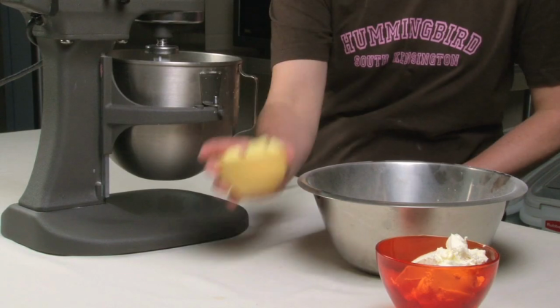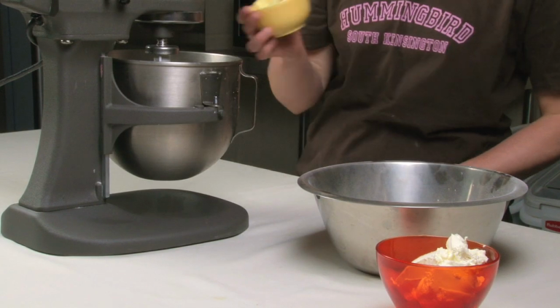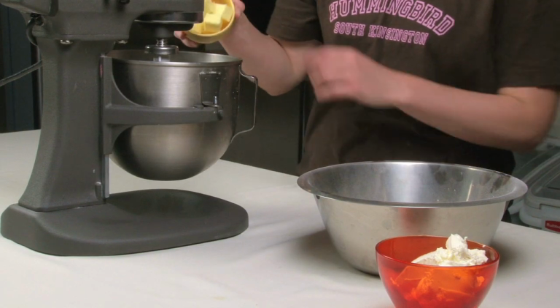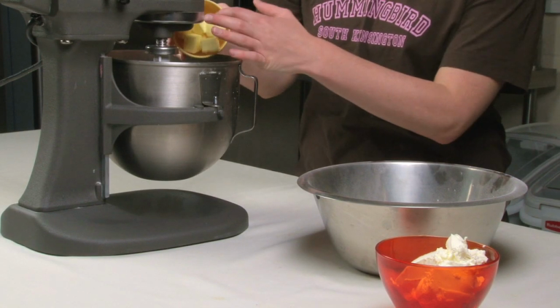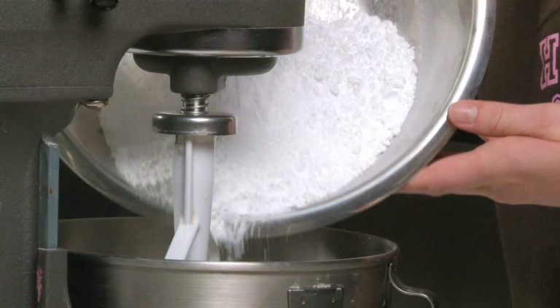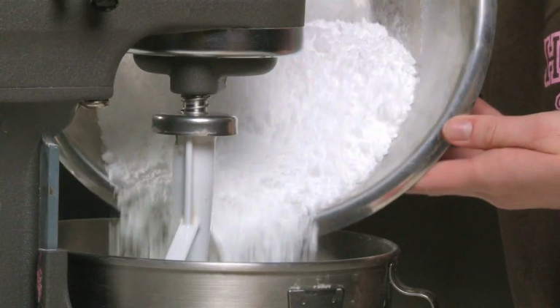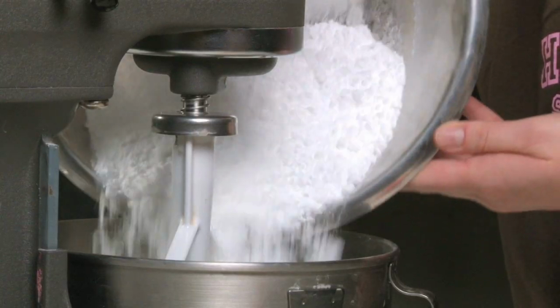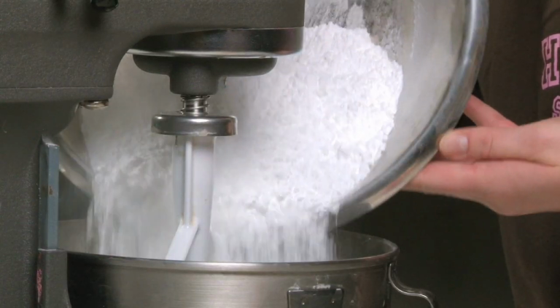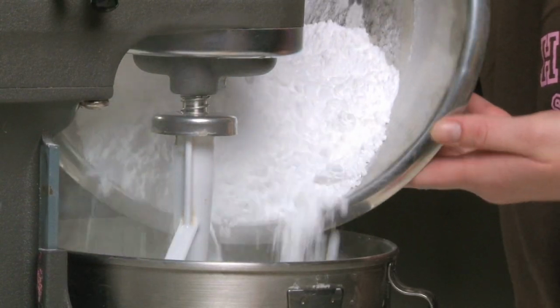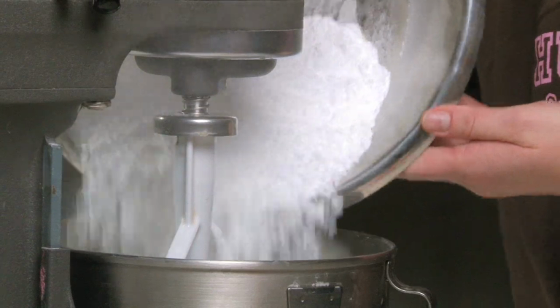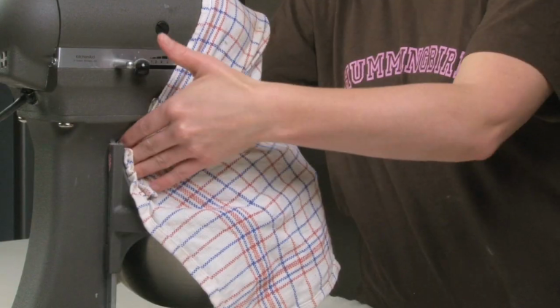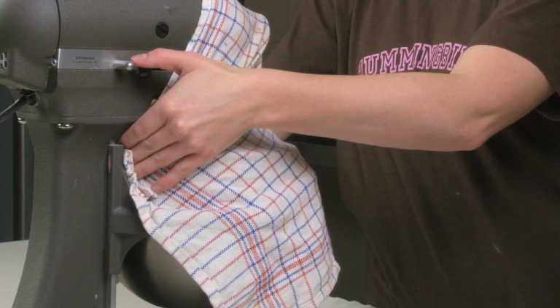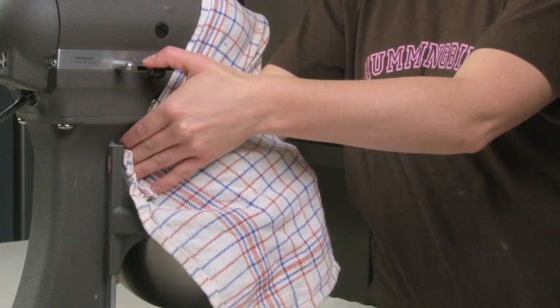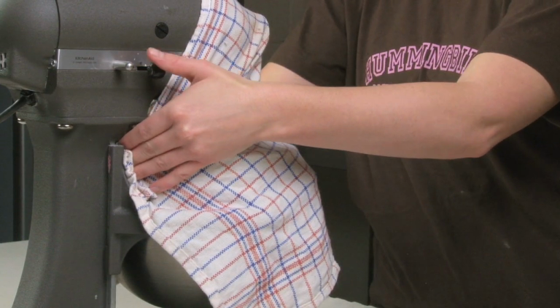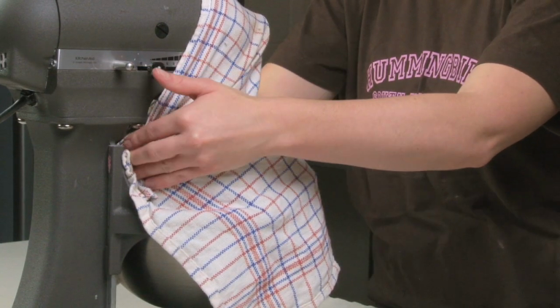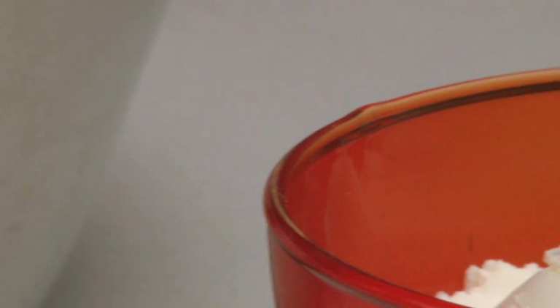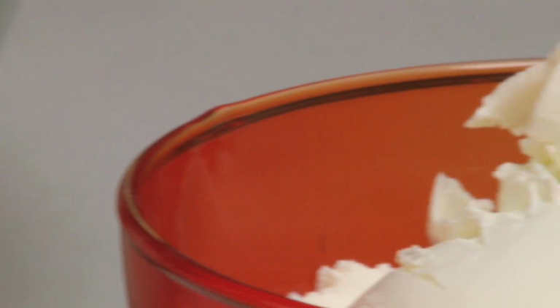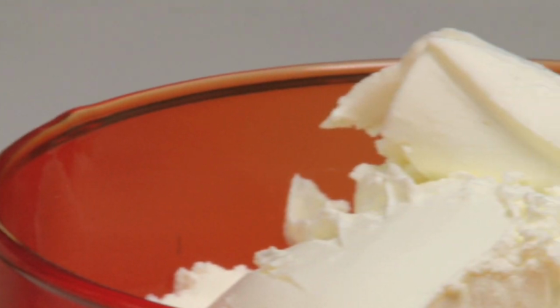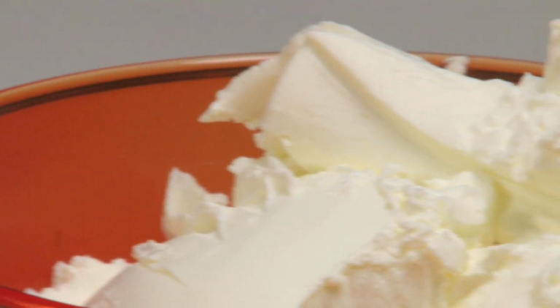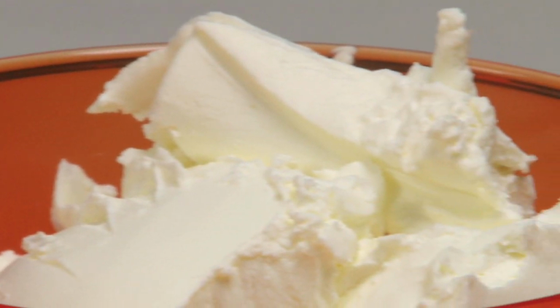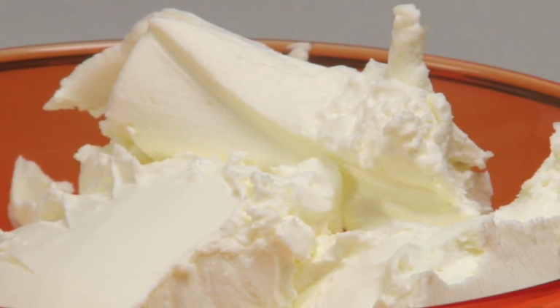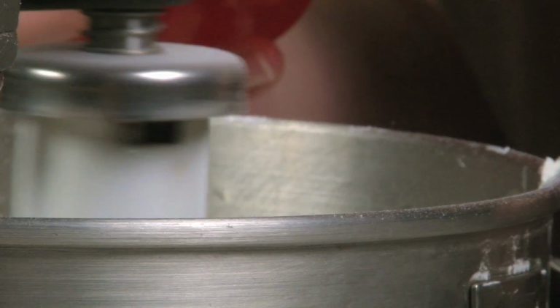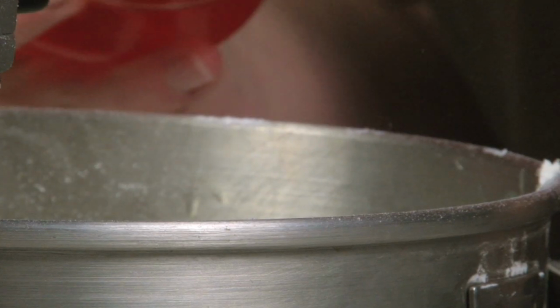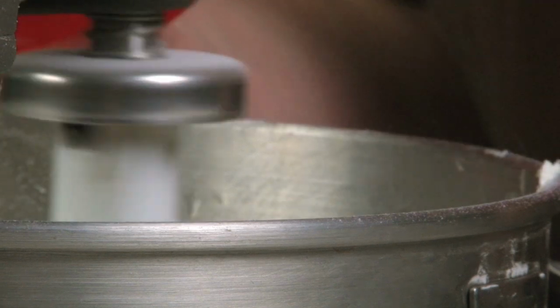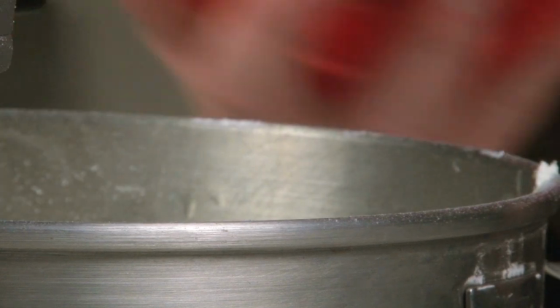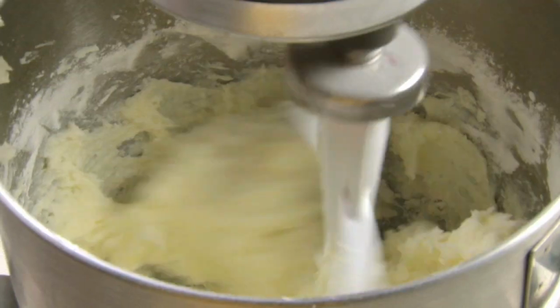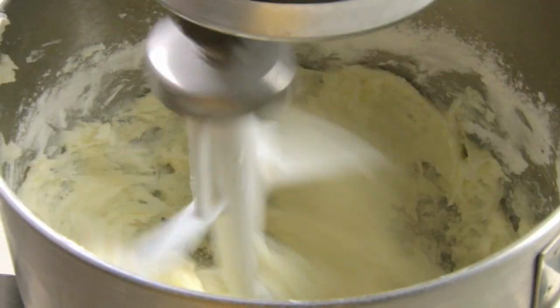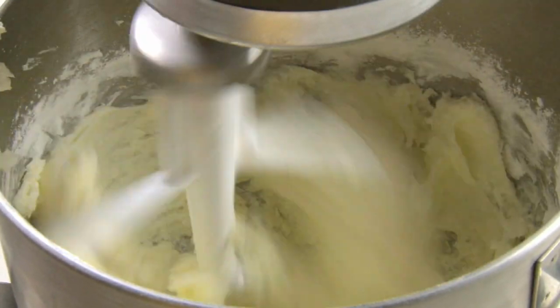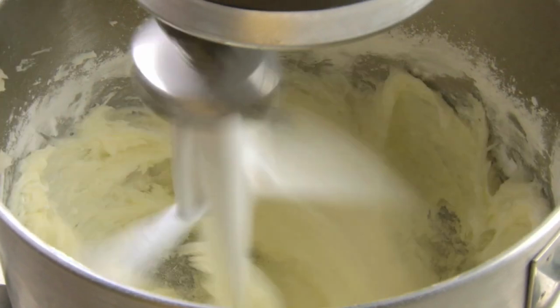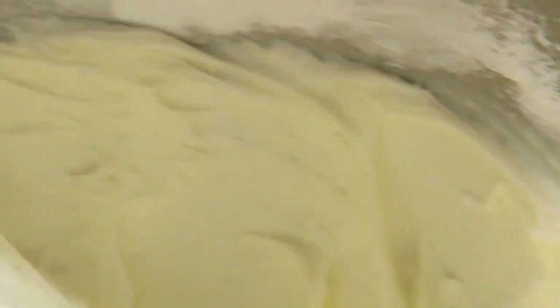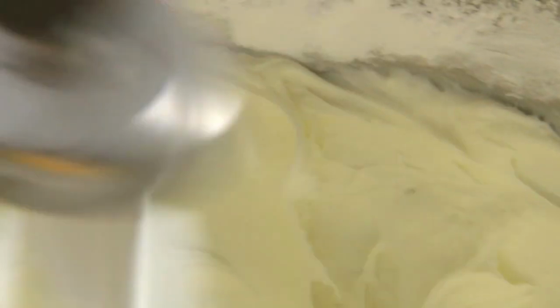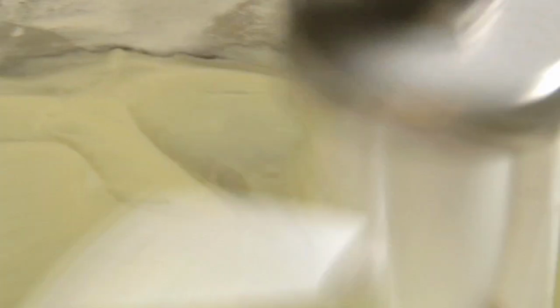To make the frosting, cream together the butter and icing sugar until no lumps remain. Add the cream cheese and mix together slowly. Increase the speed and beat until it is soft and fluffy.